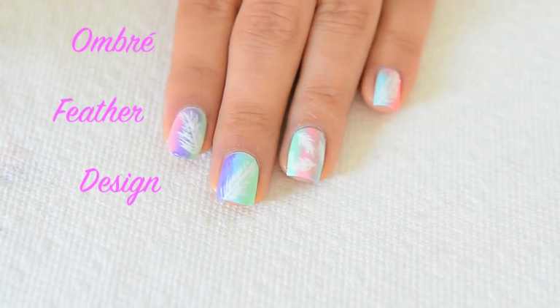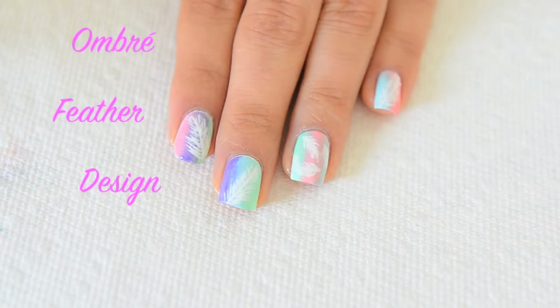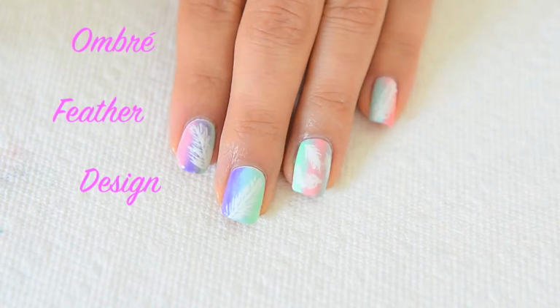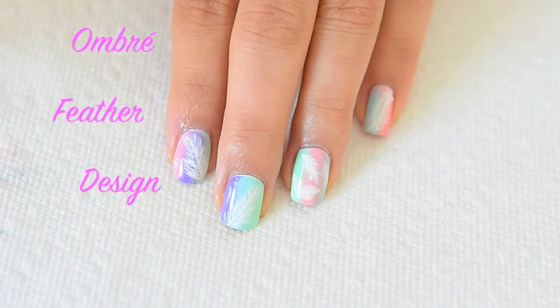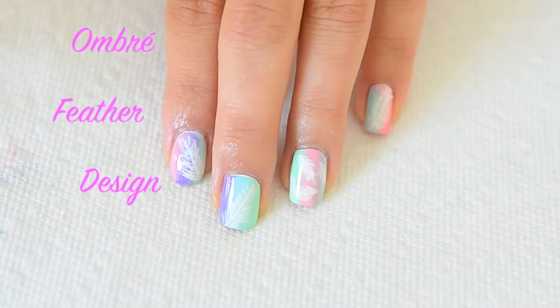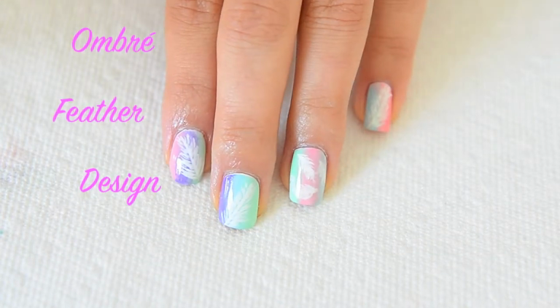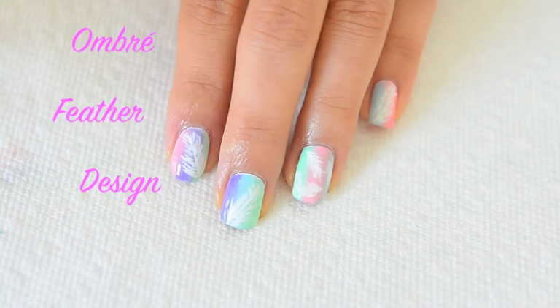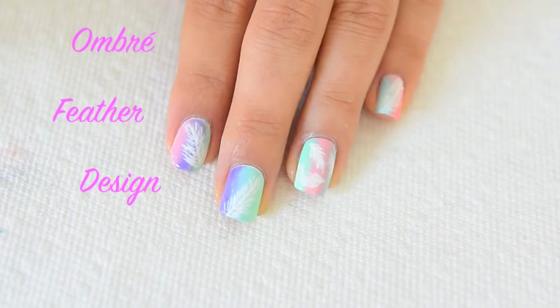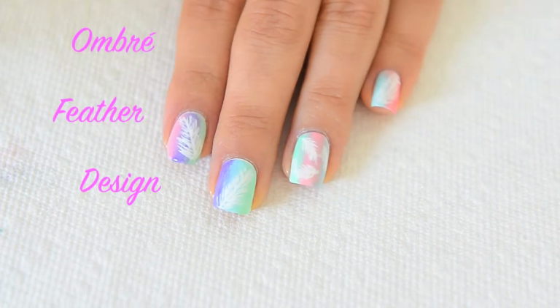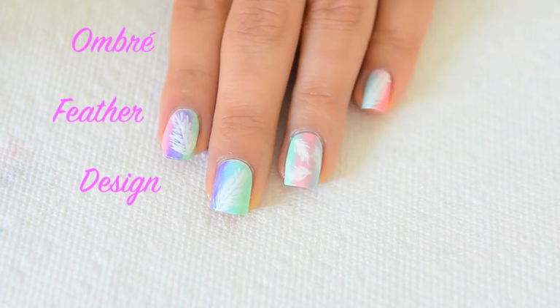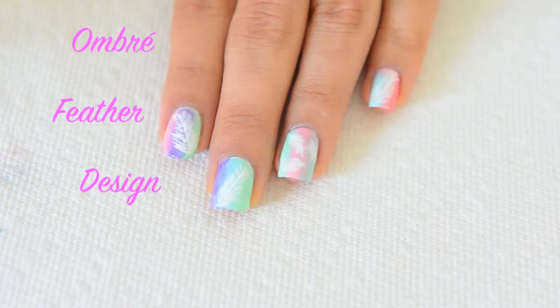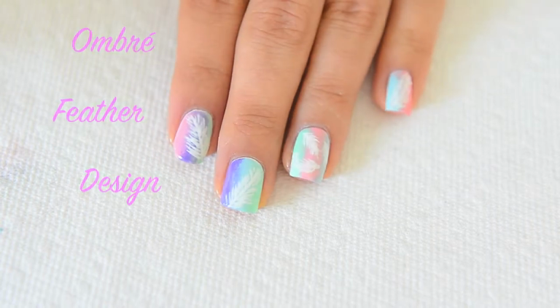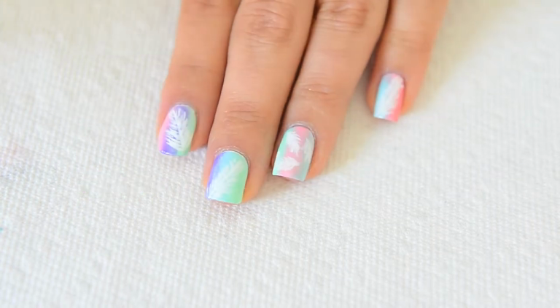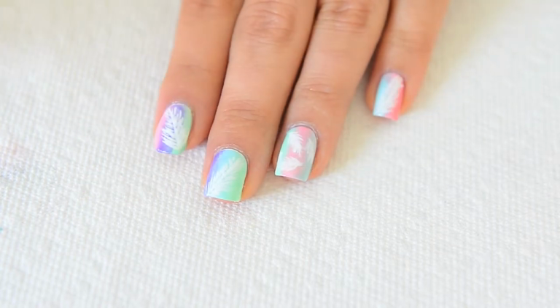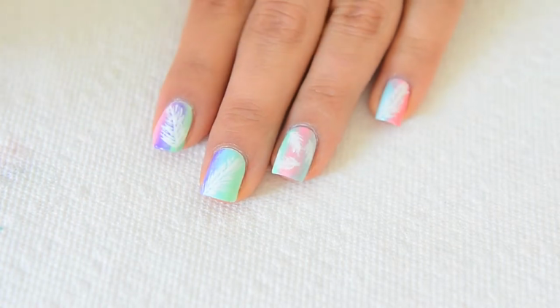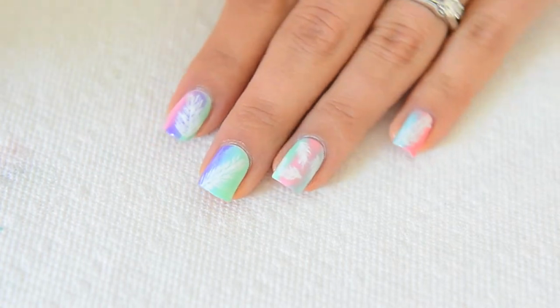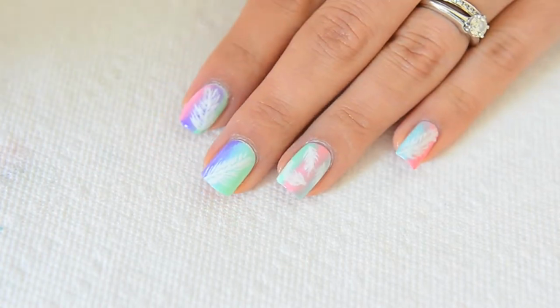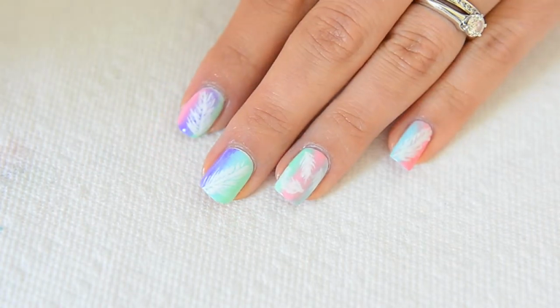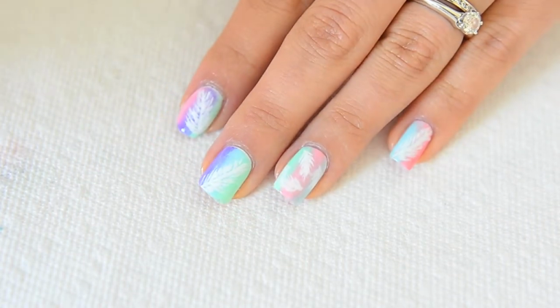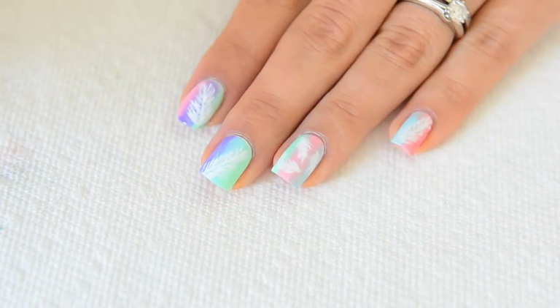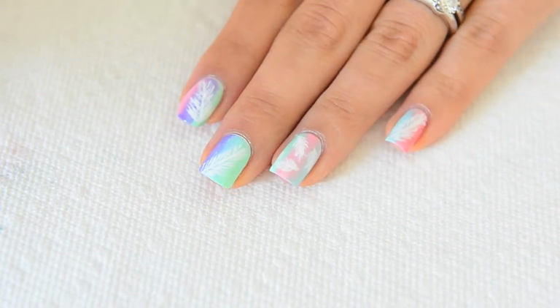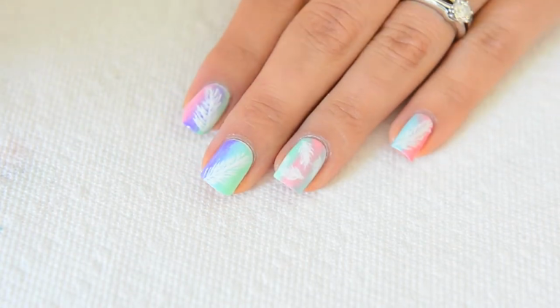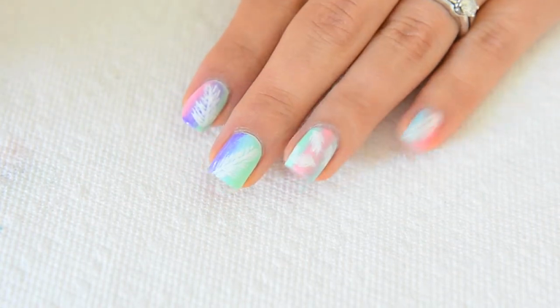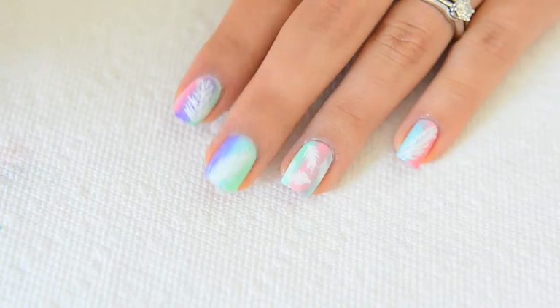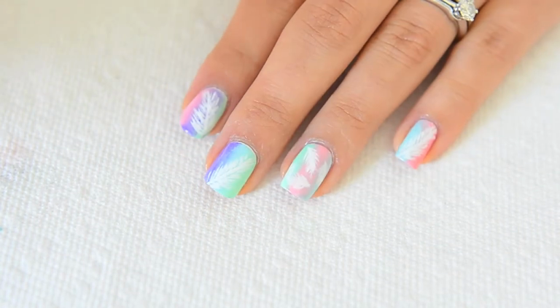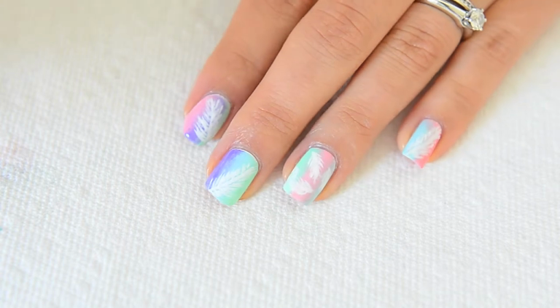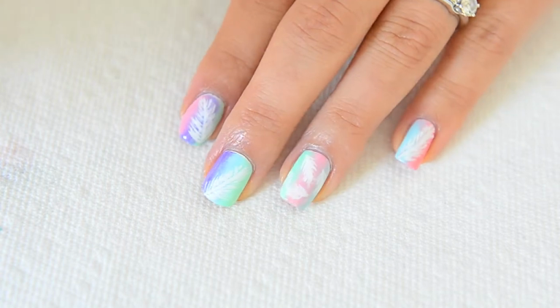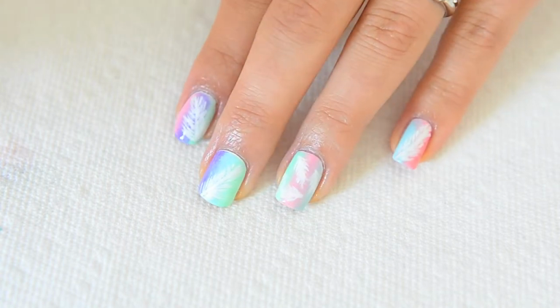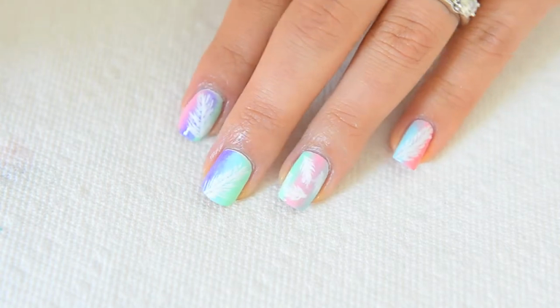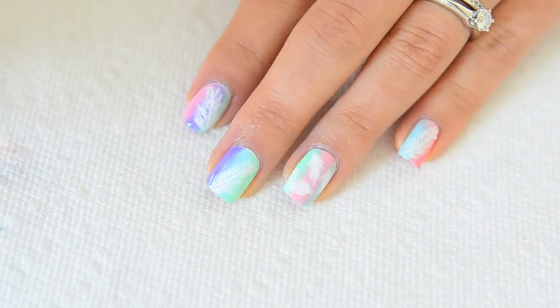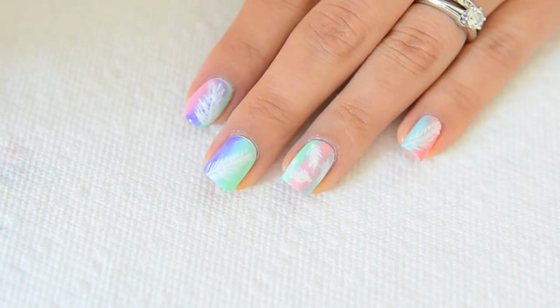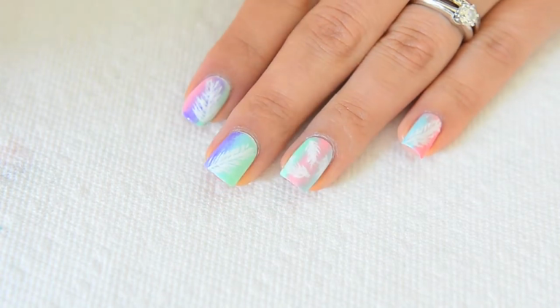Soft, feminine, and colorful Feather Manny. There's just something about this design that reminds me of a peaceful, calm summer night watching the sunset and relaxing with my friends and loved ones.